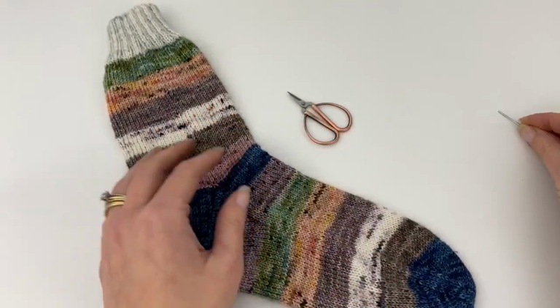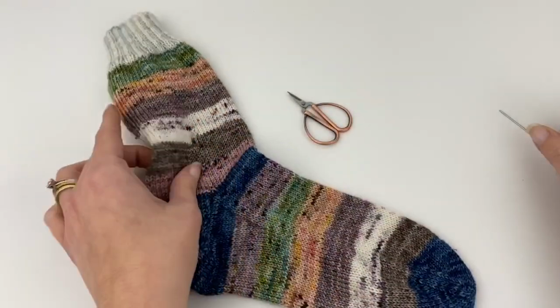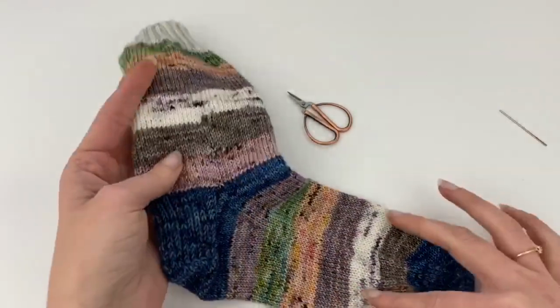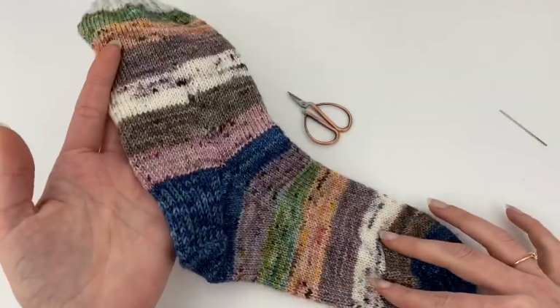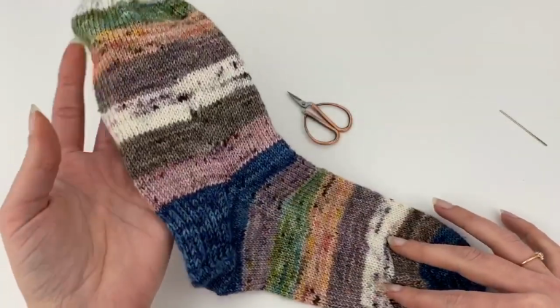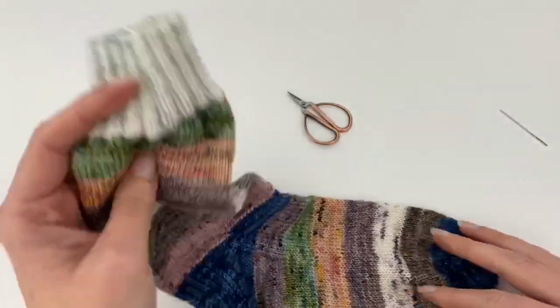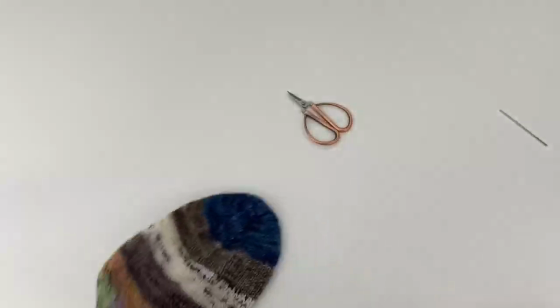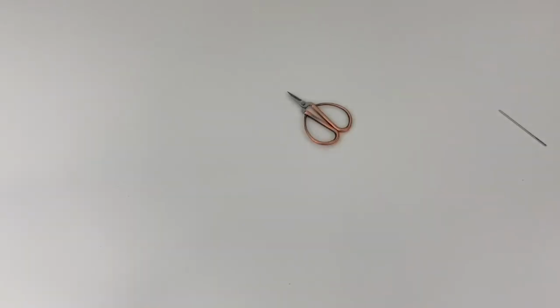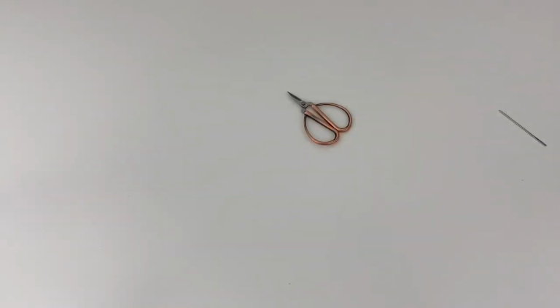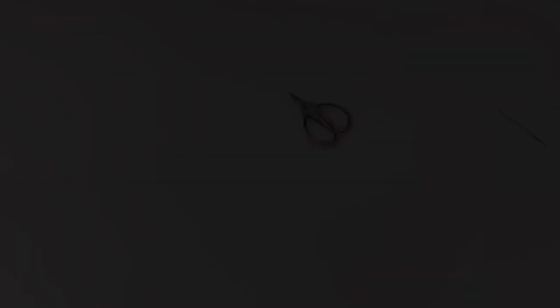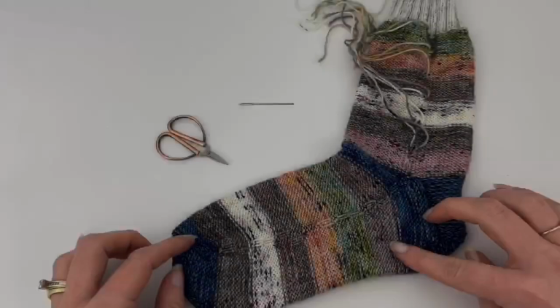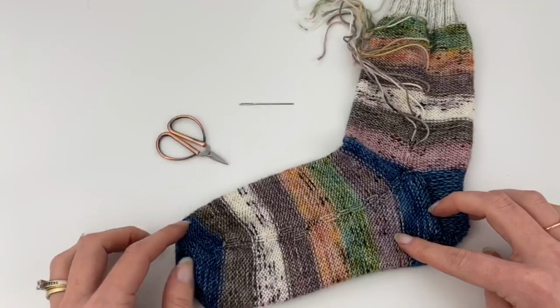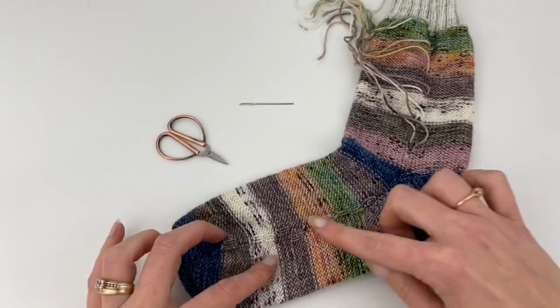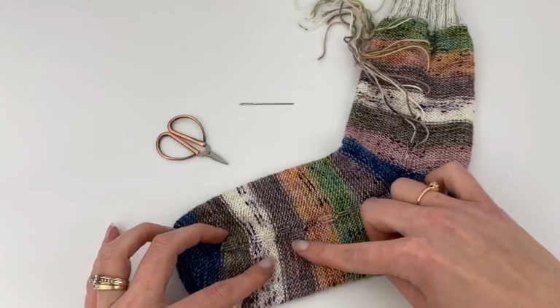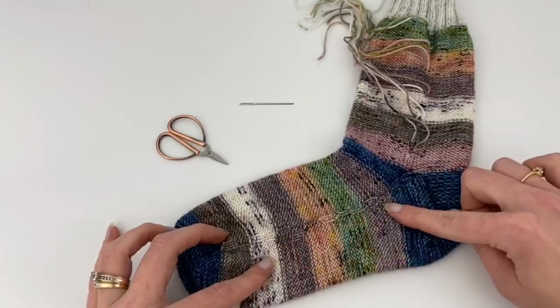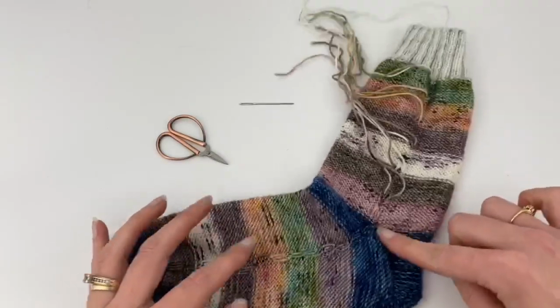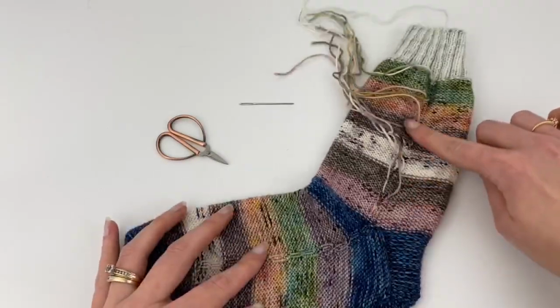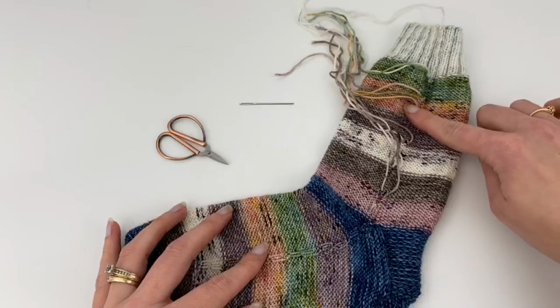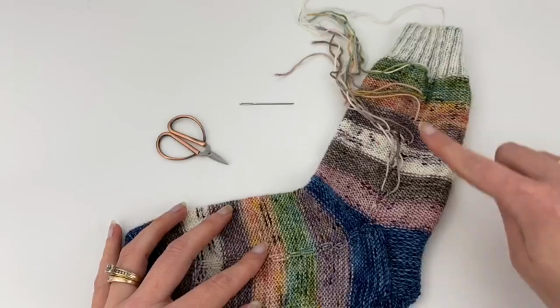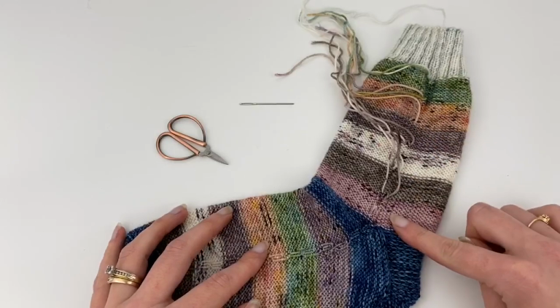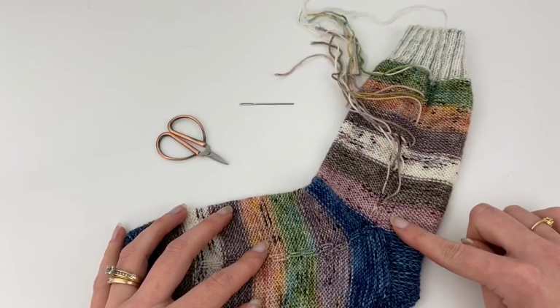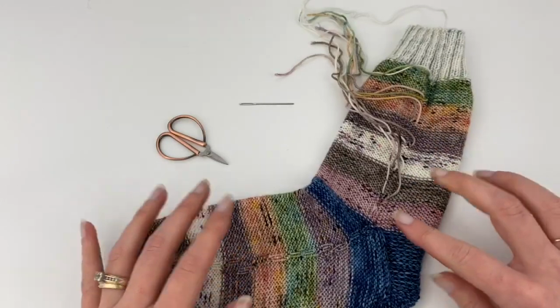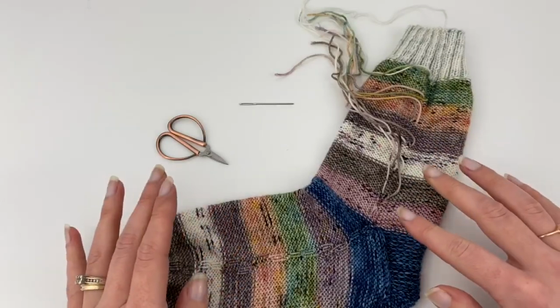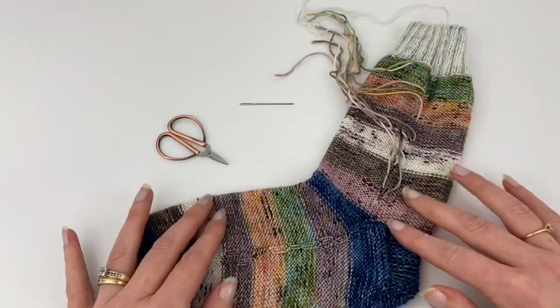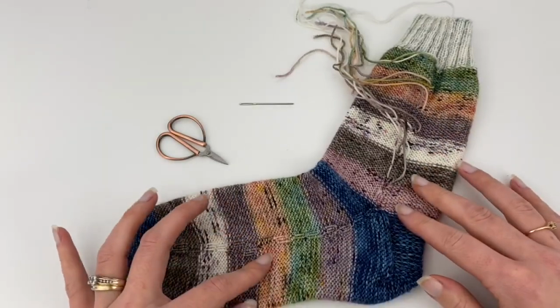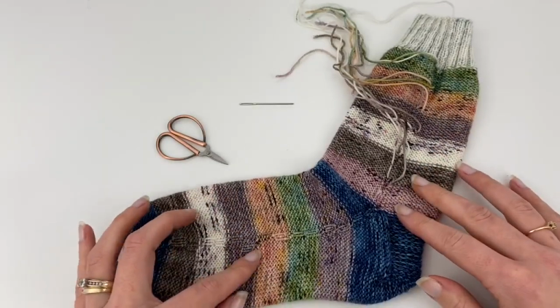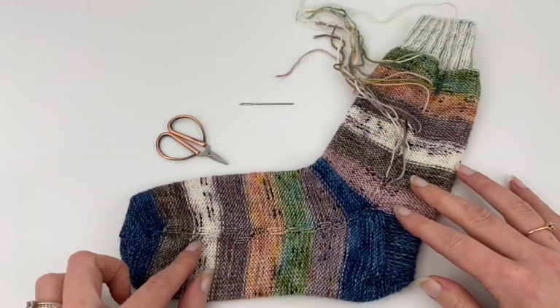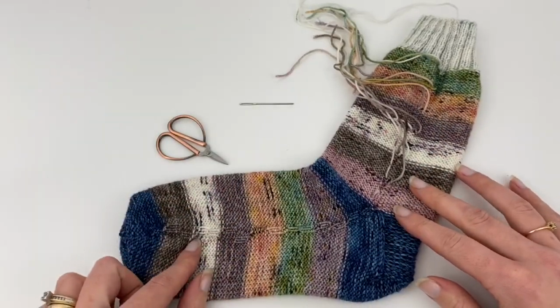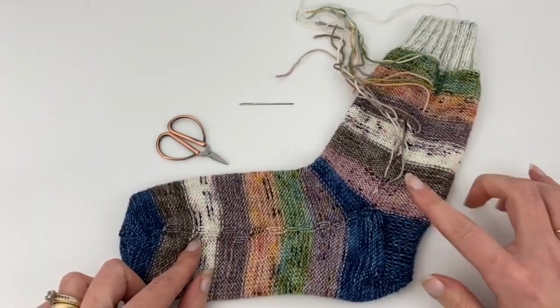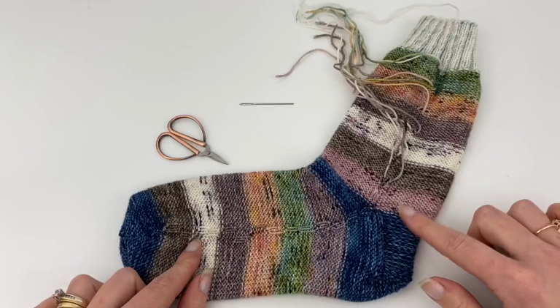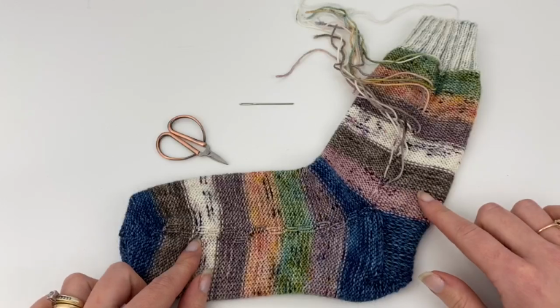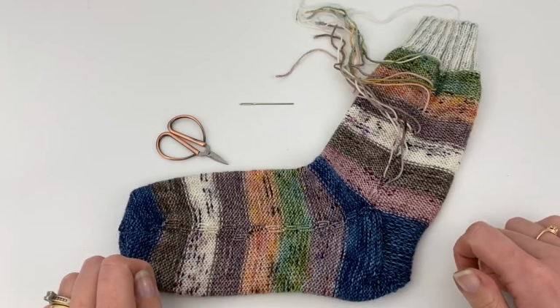I'm going to flip this inside out and show you what I've got done so far. You can see I've already done some of them here, and then these are the ones that still need to be completed. I wanted to show you guys what they look like when it's done and then I'll show you how I do it.